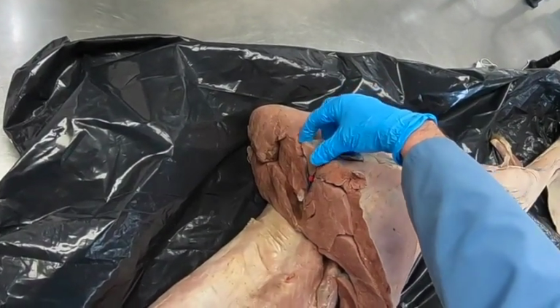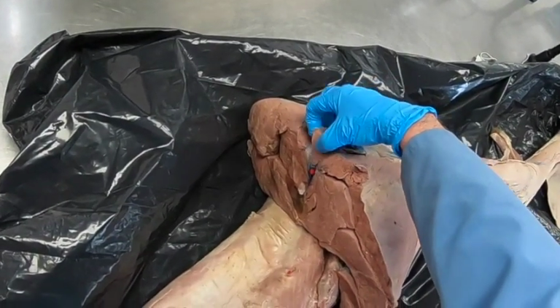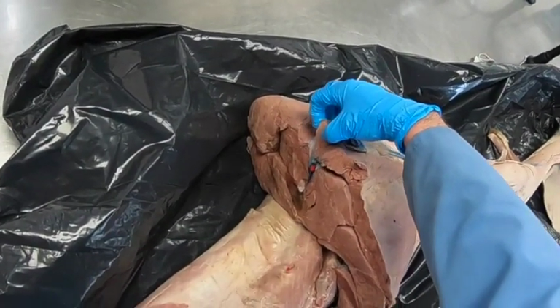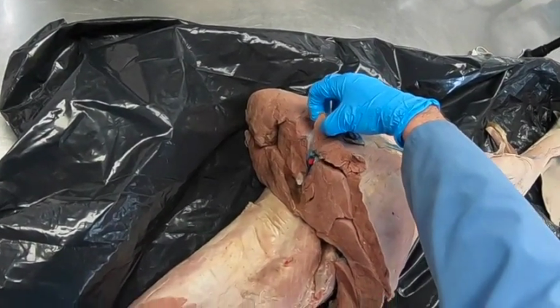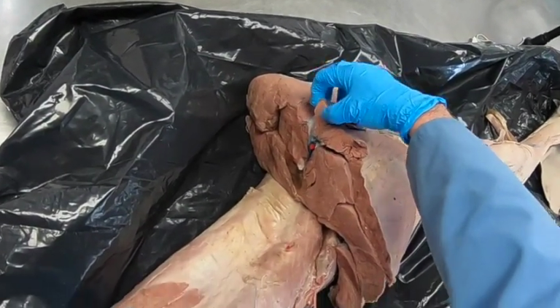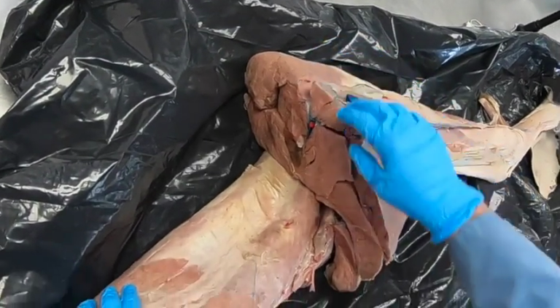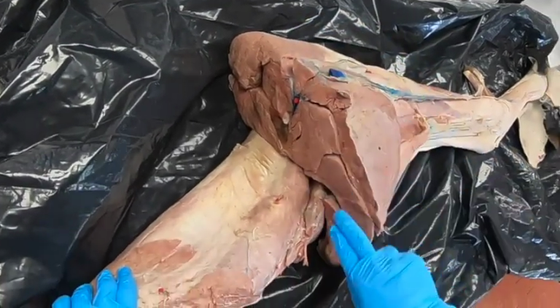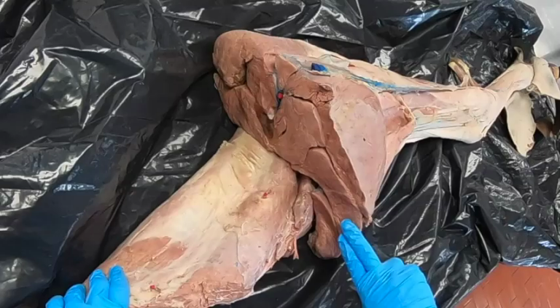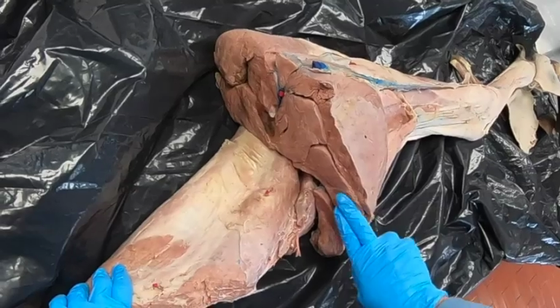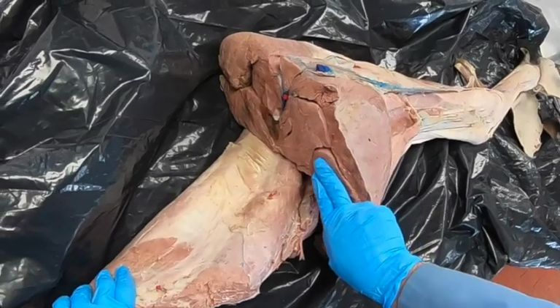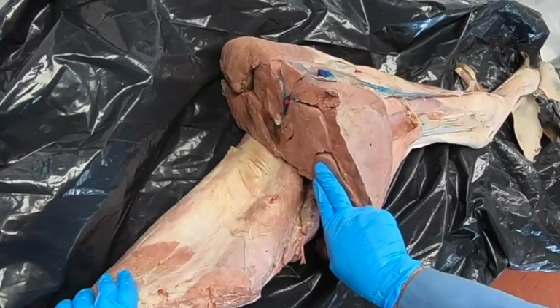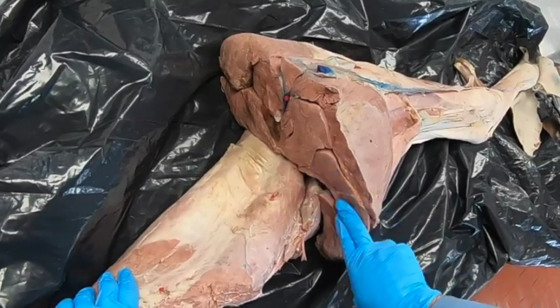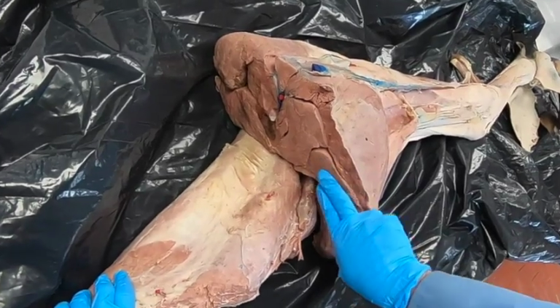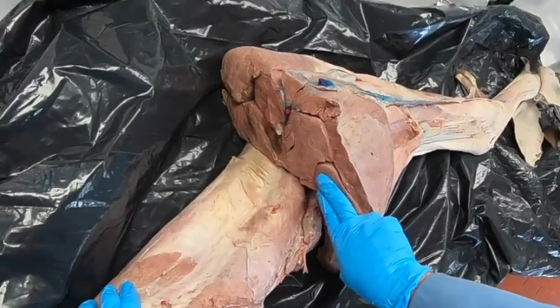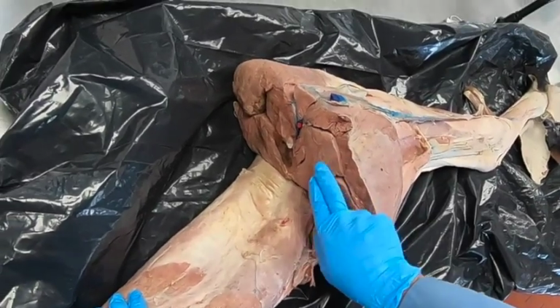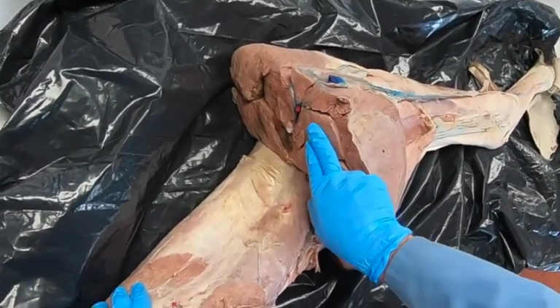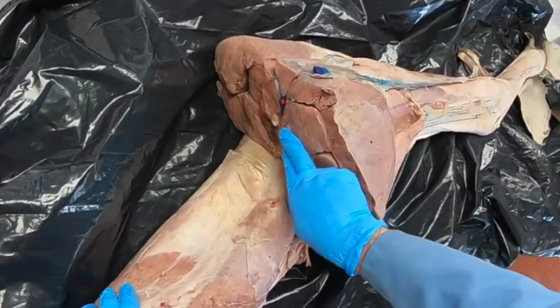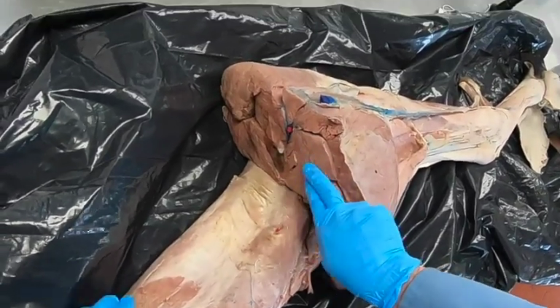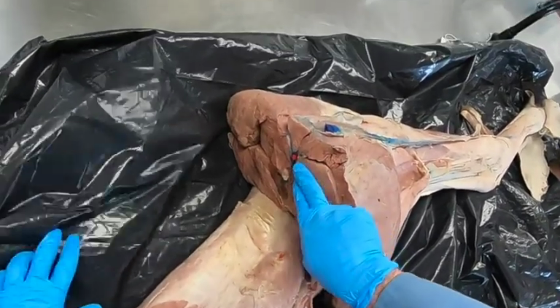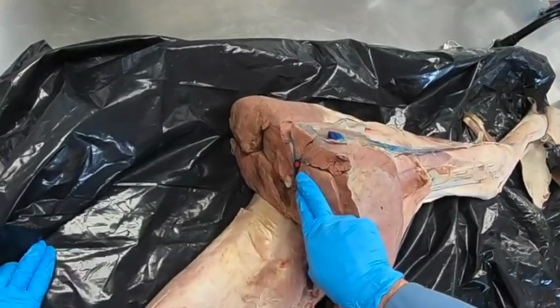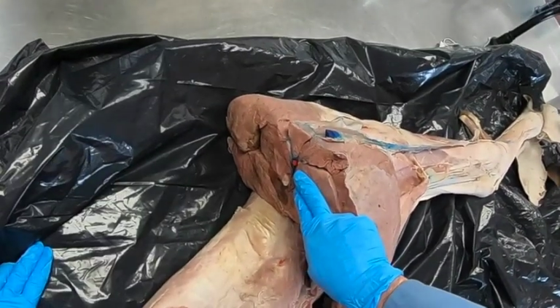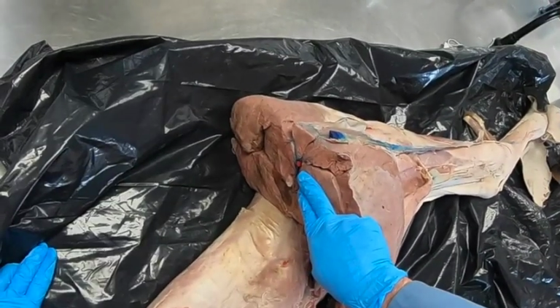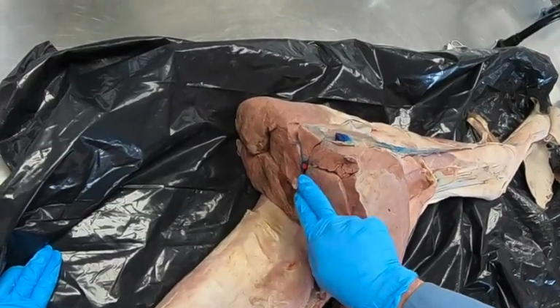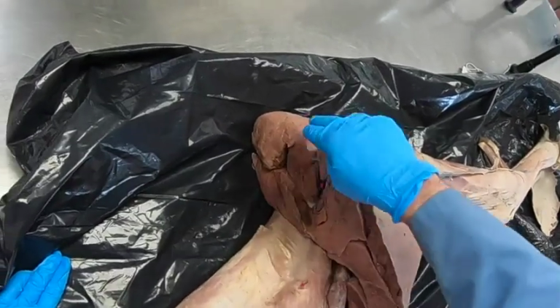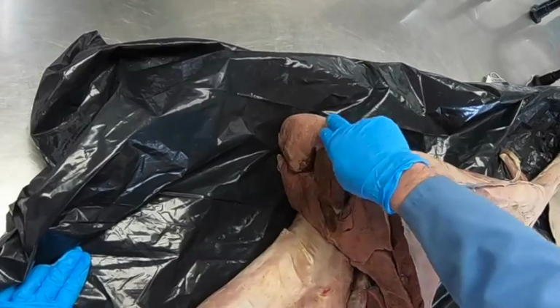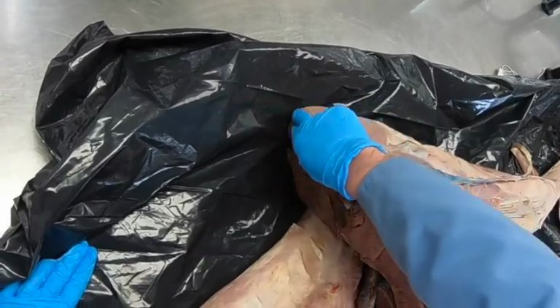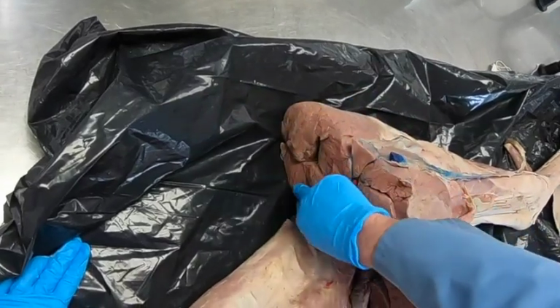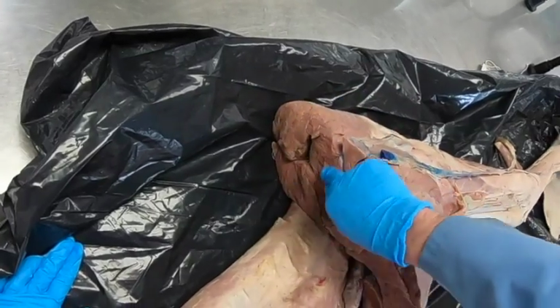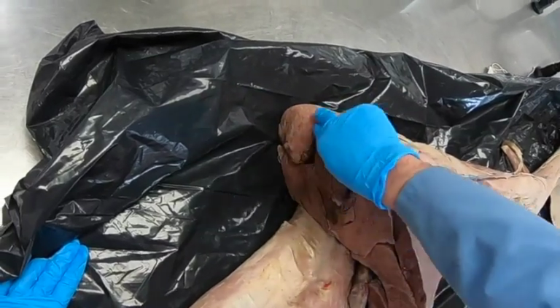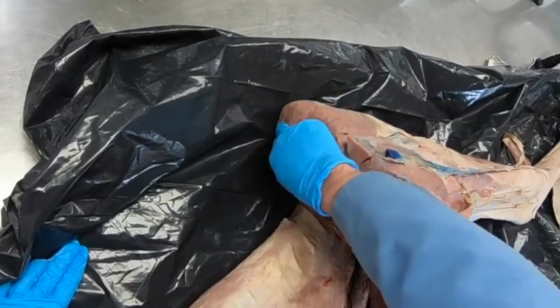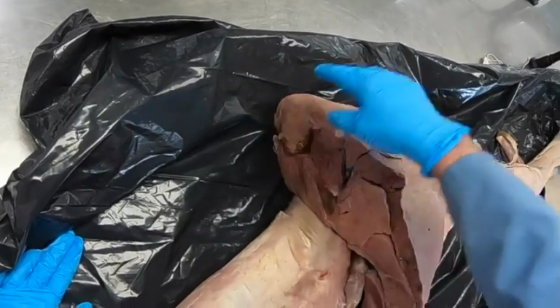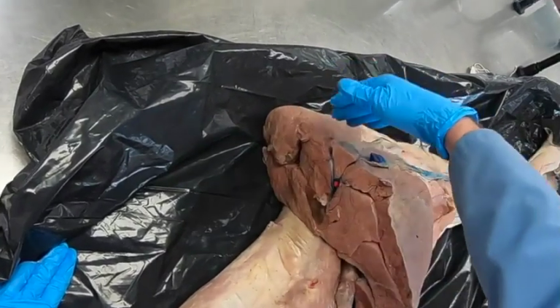This little bit here is going to be the sartorius. Cranial to the semimembranosis we have the adductor muscle.